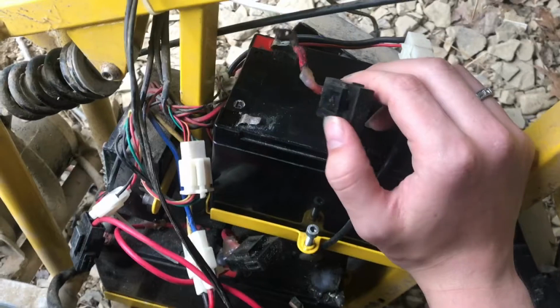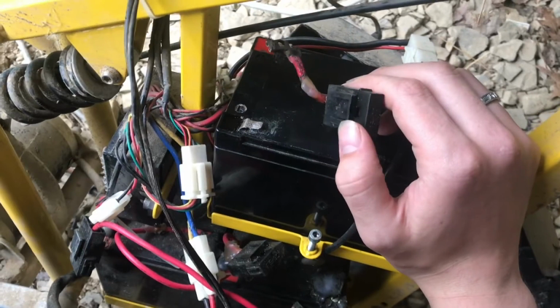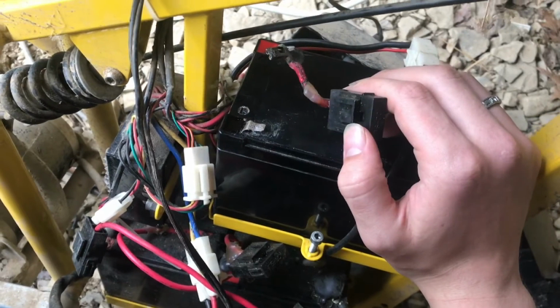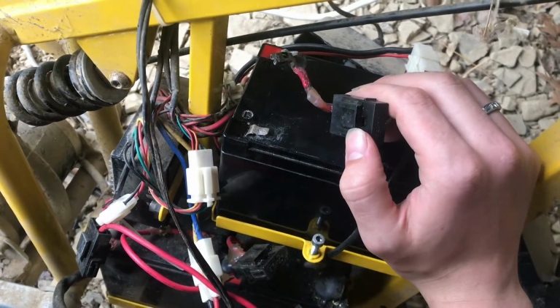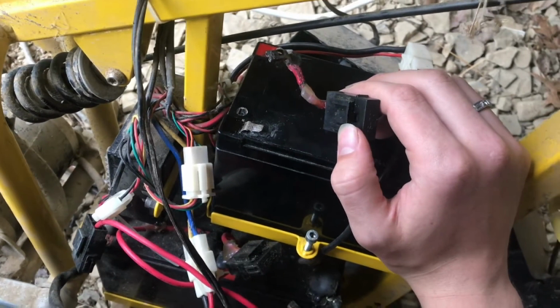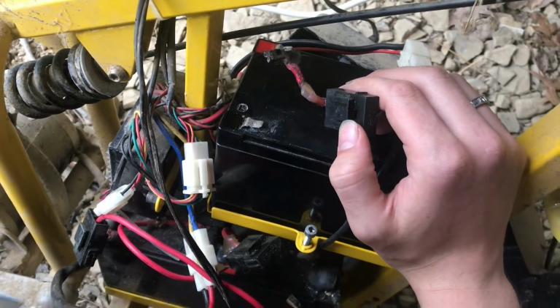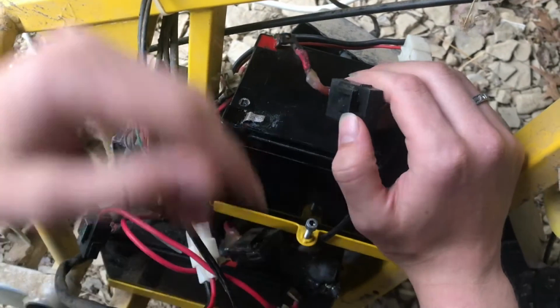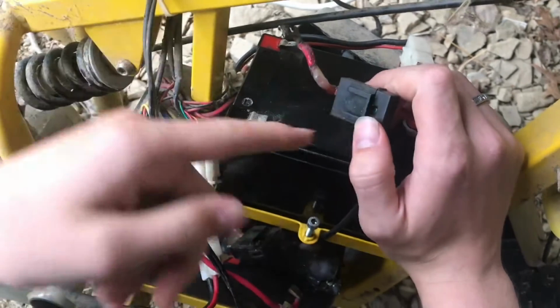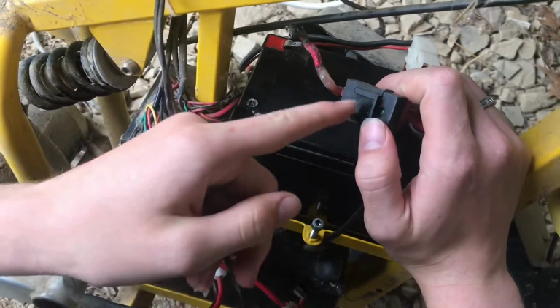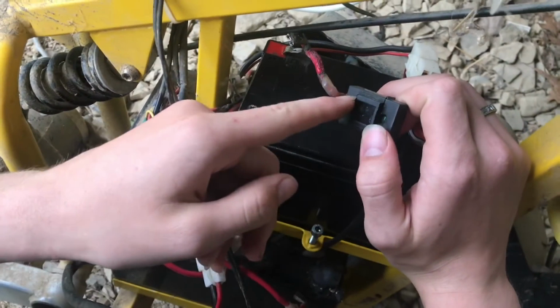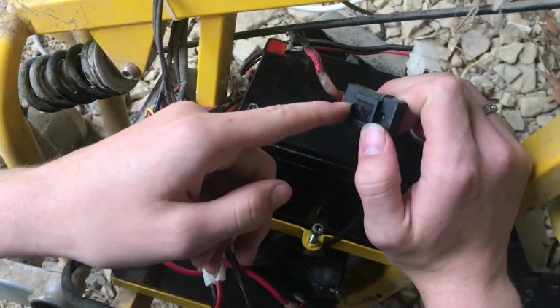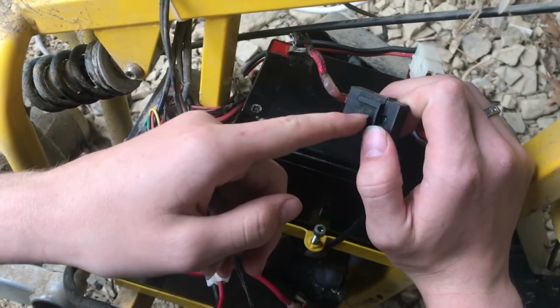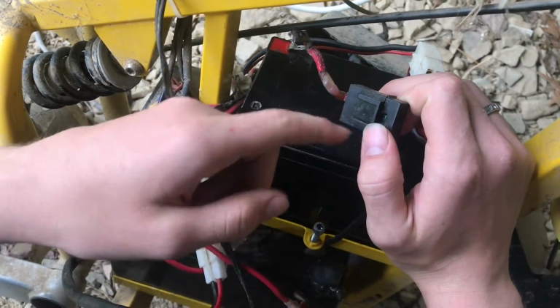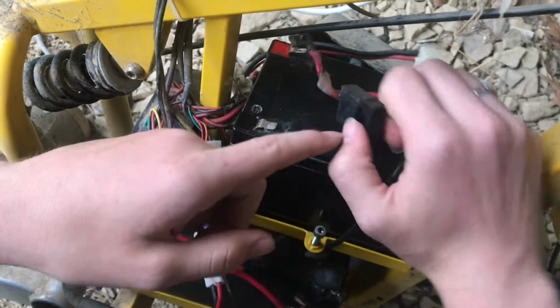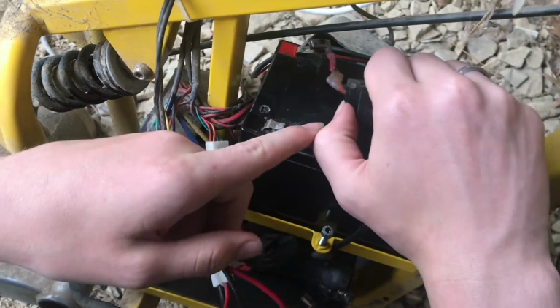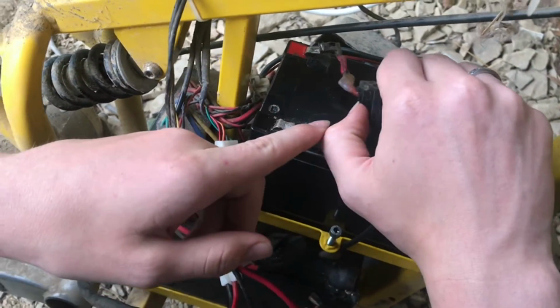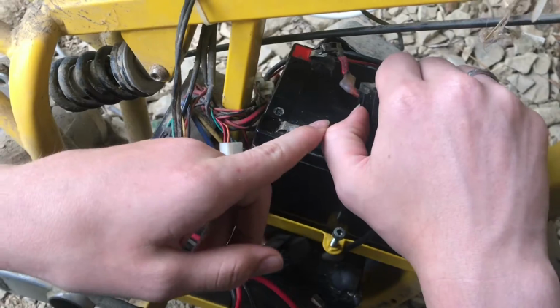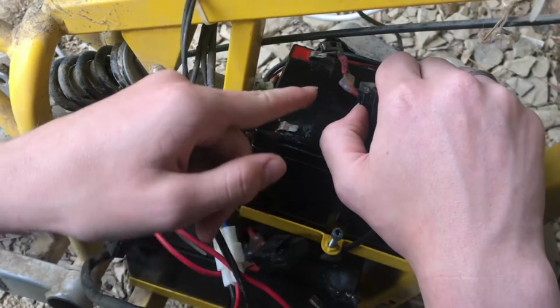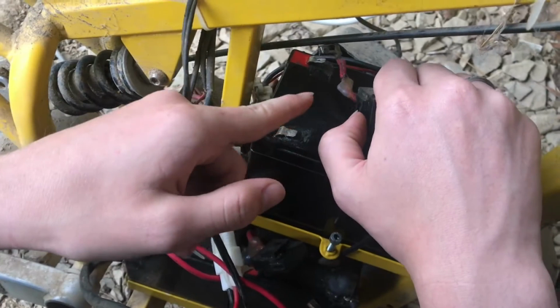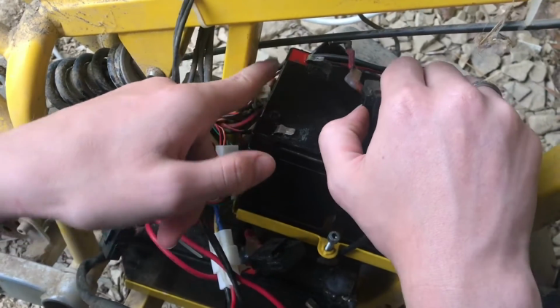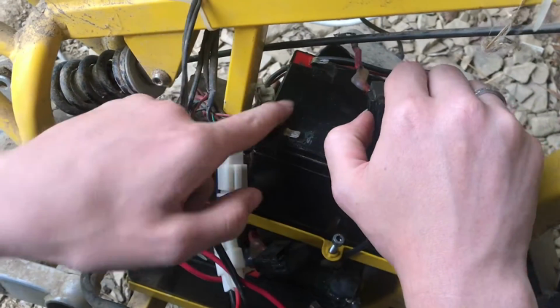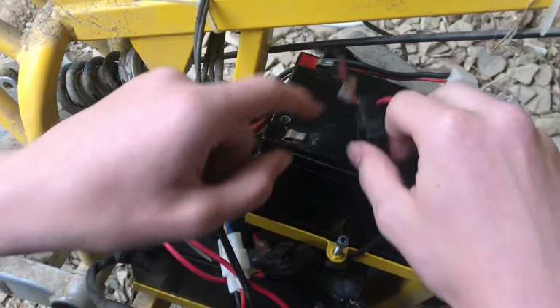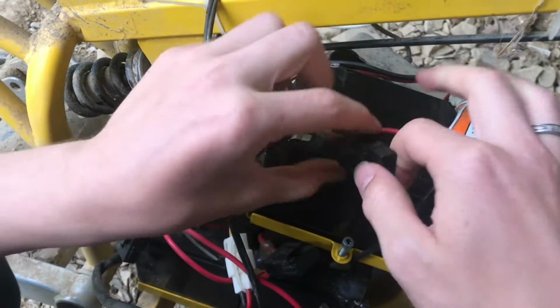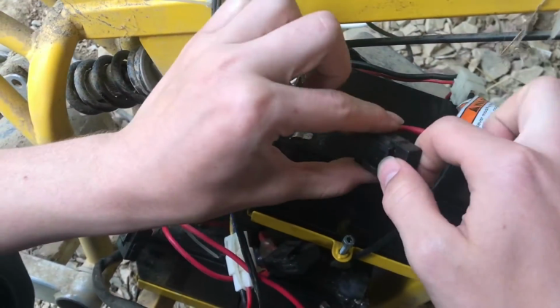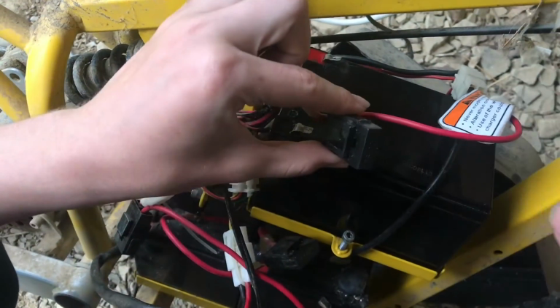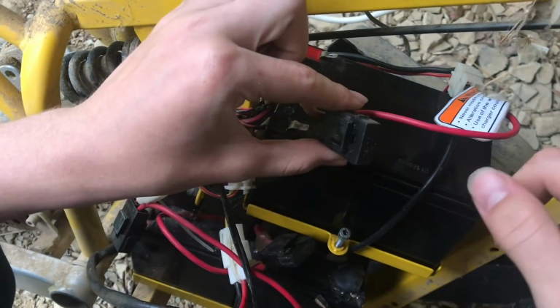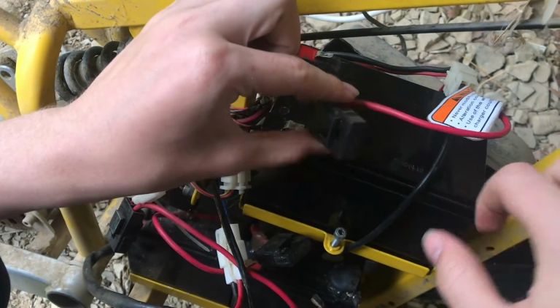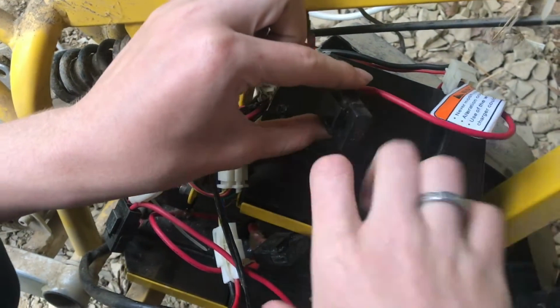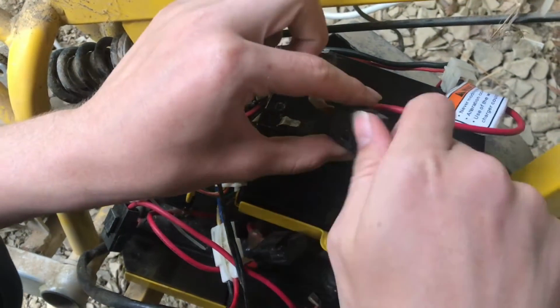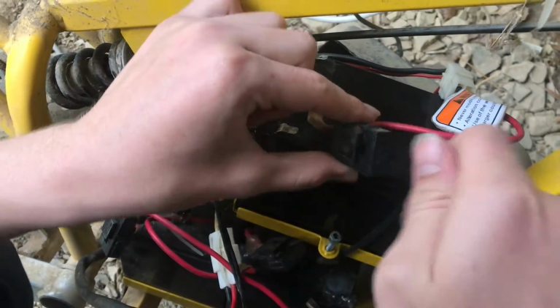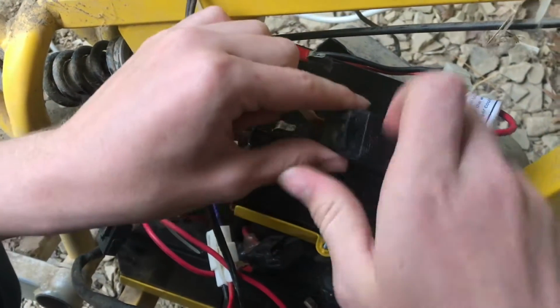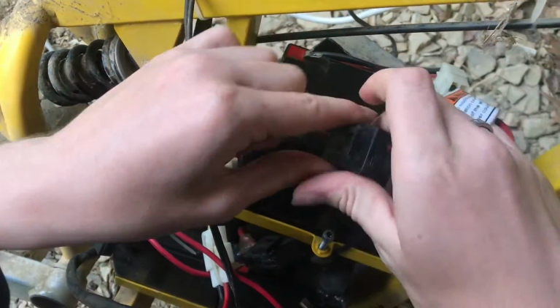If you buy the battery packs from Razer, they'll come with these harnesses here, so you don't need to disconnect and reconnect the terminals — you'll just be able to unplug this, put in your new battery, and plug it in.